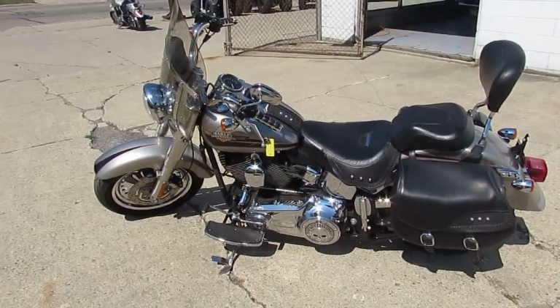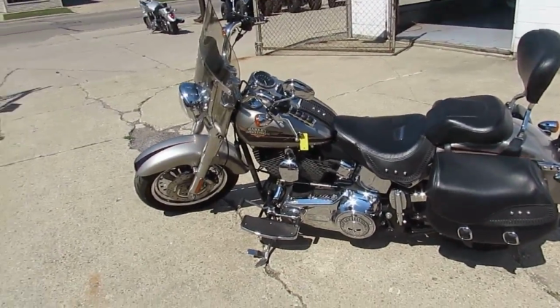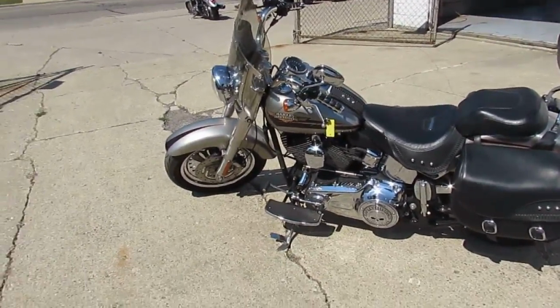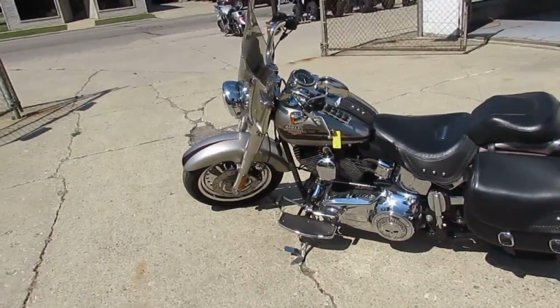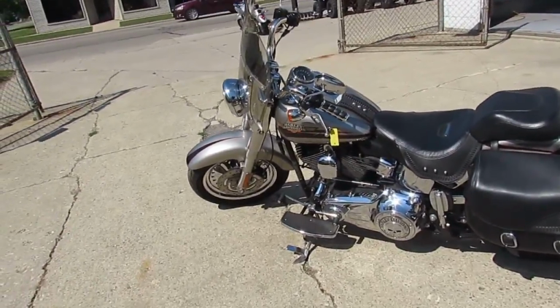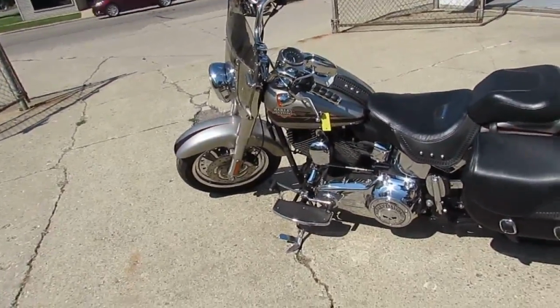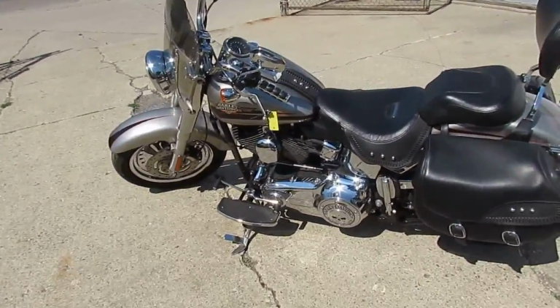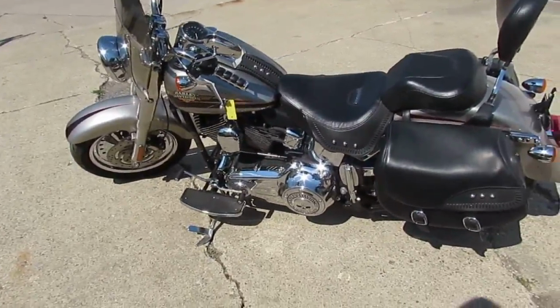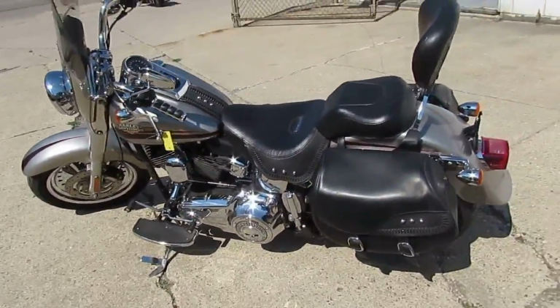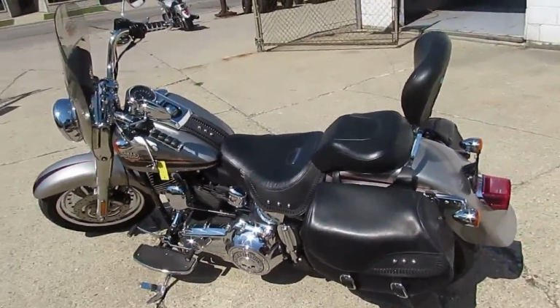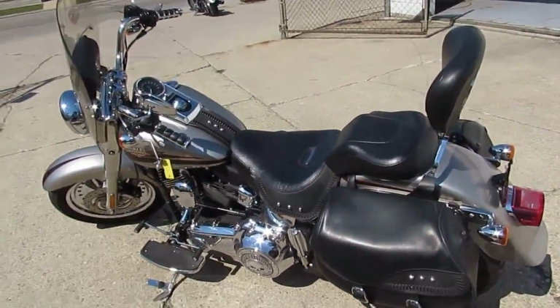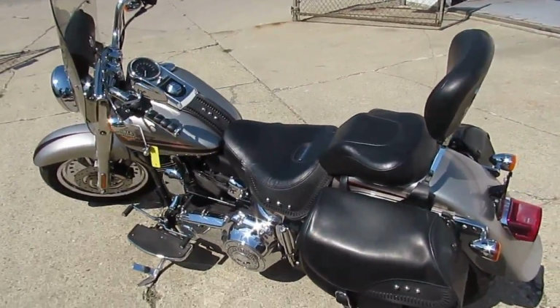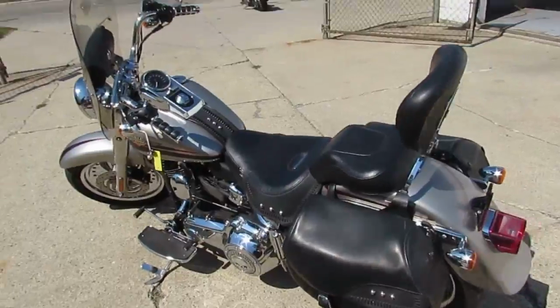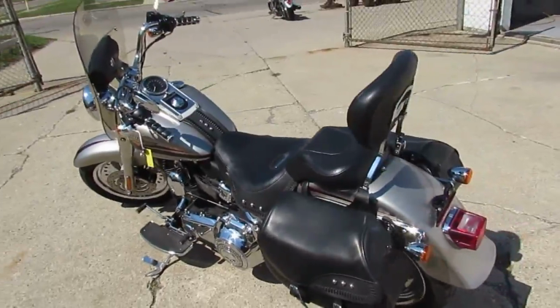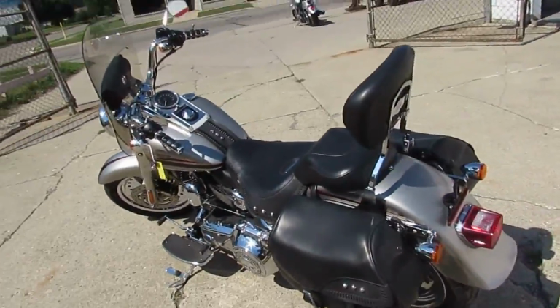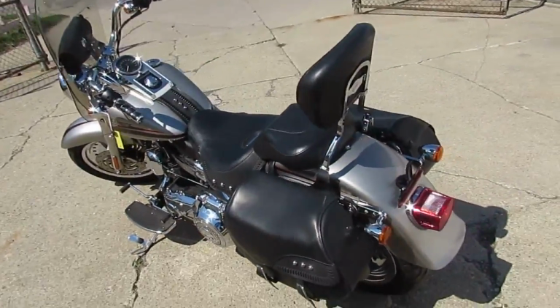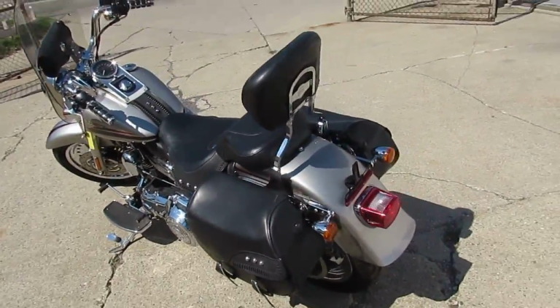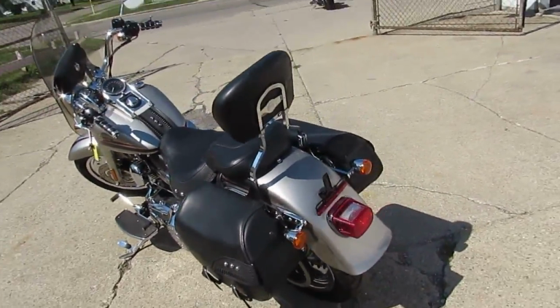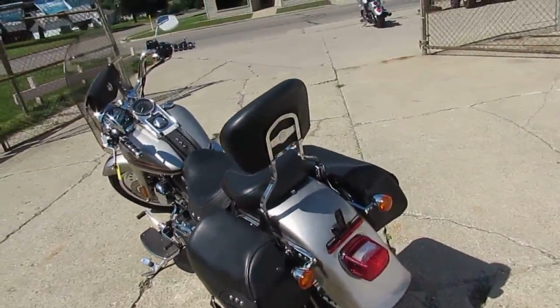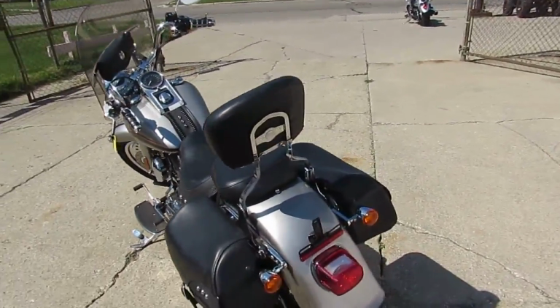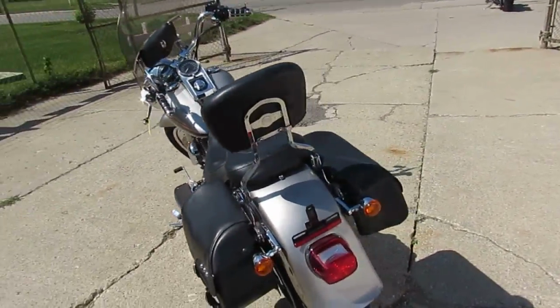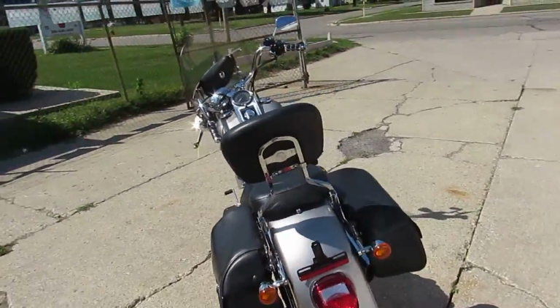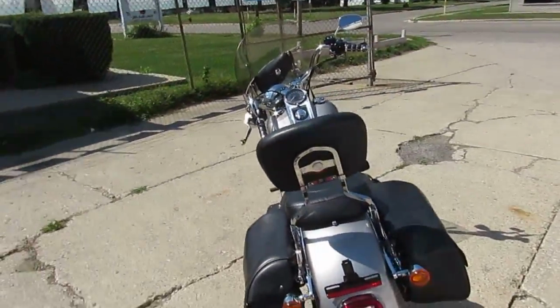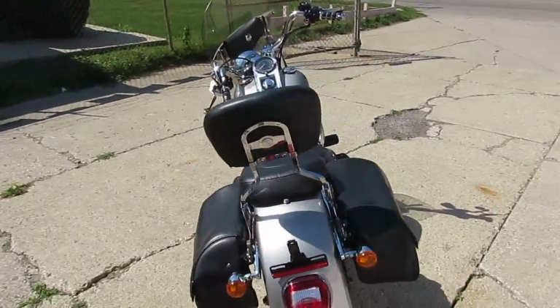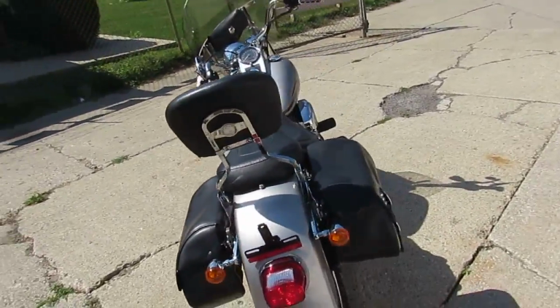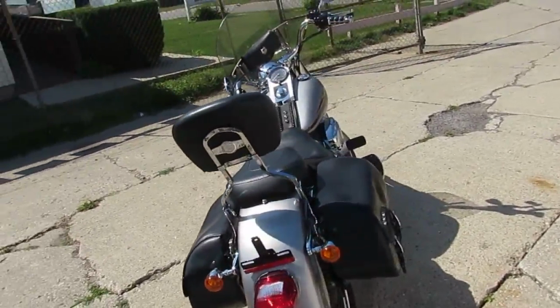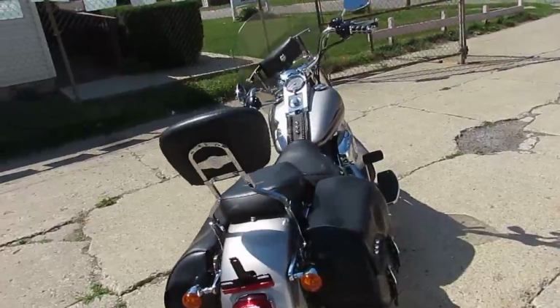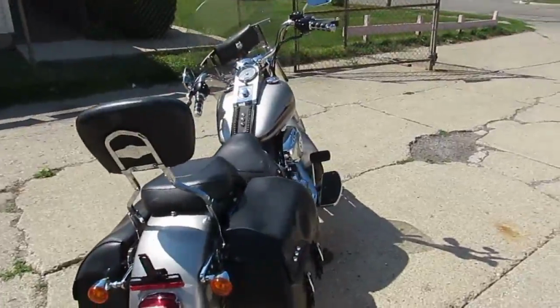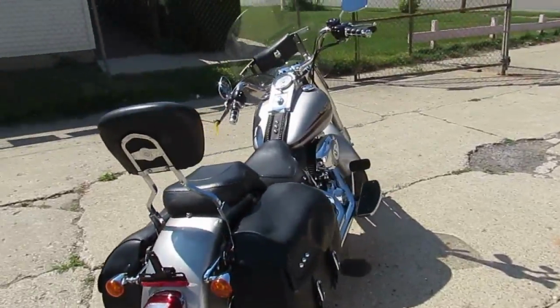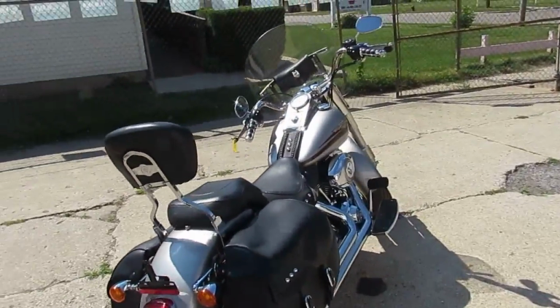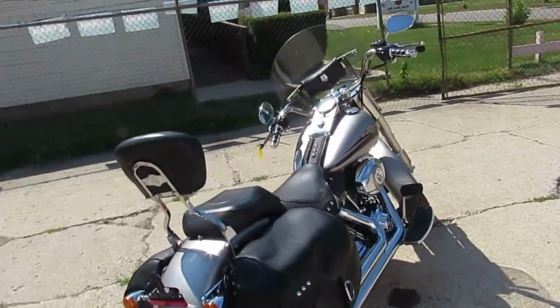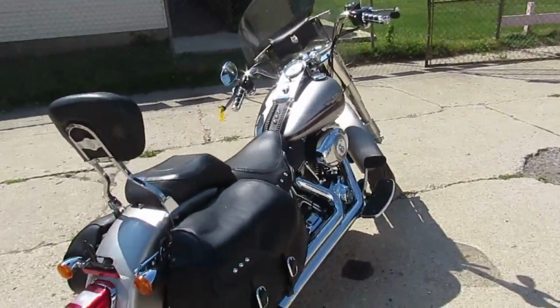Hey guys, it's Approval Powersports. We're happy to announce that we've got three semi-loads of new used Harleys in. We're going to work hard on getting them up on our YouTube site, up on Facebook, up on our website, so keep an eye out.